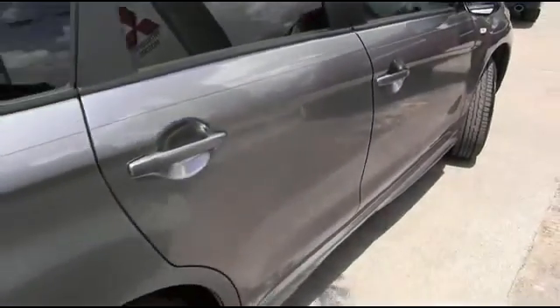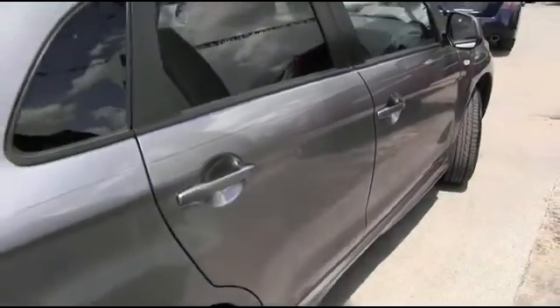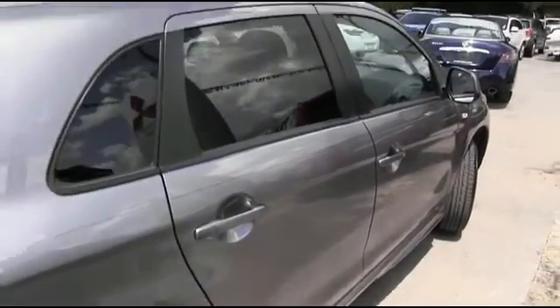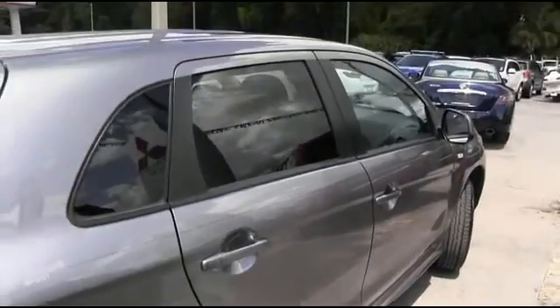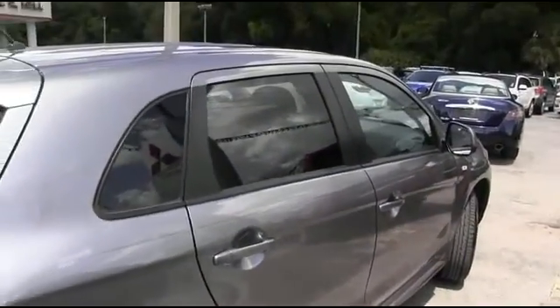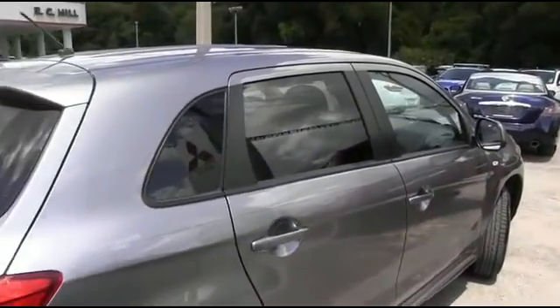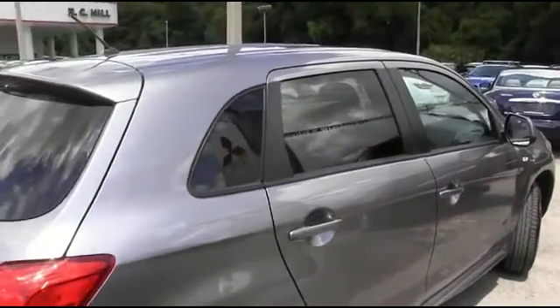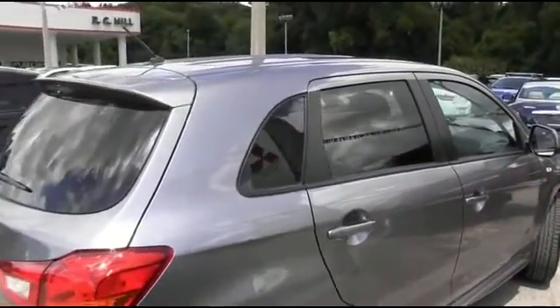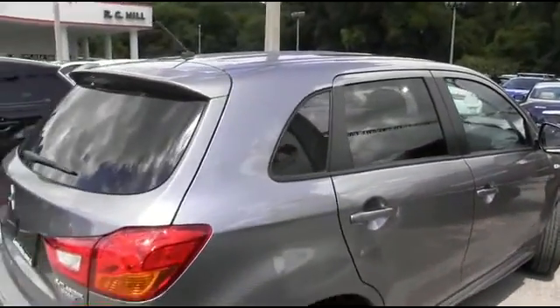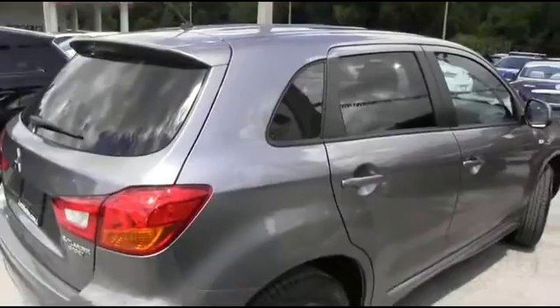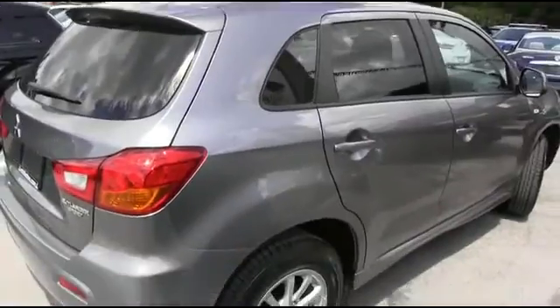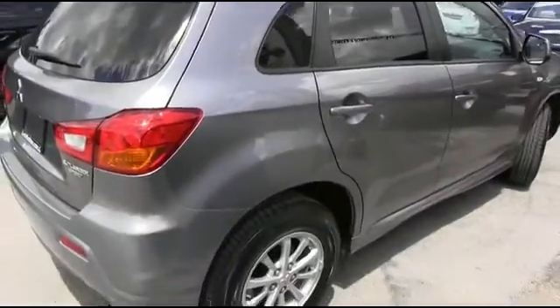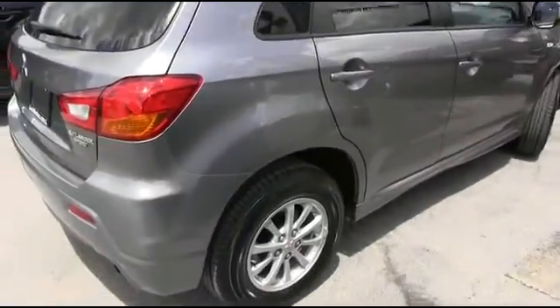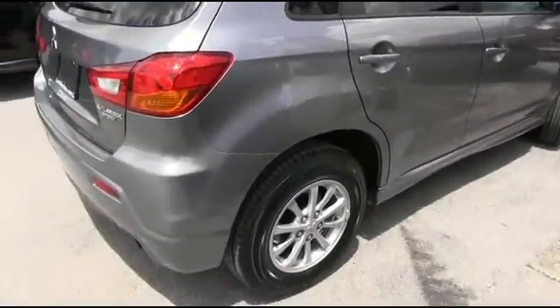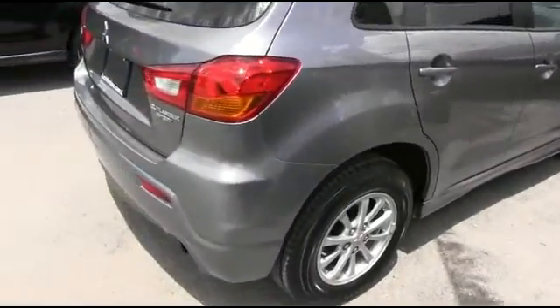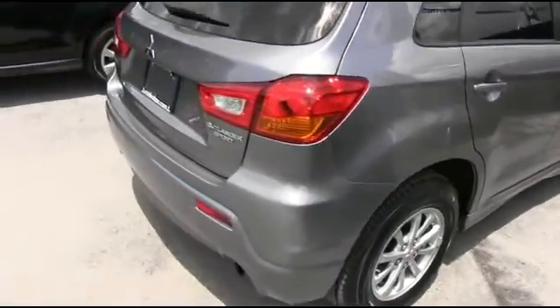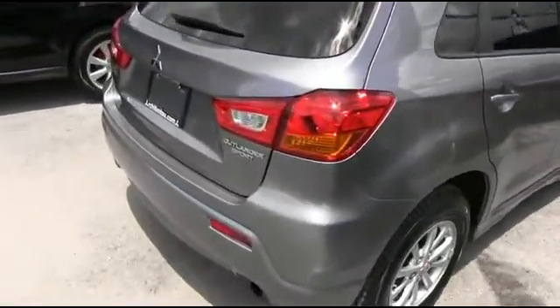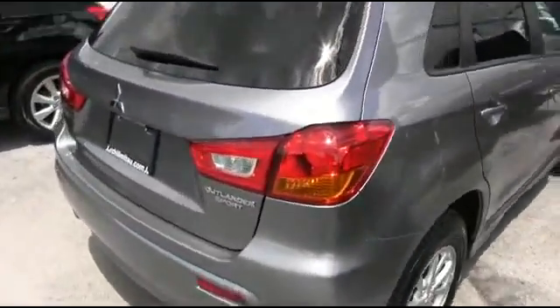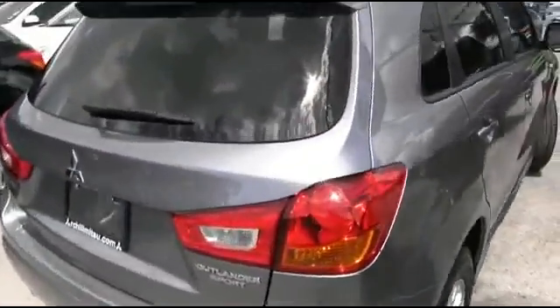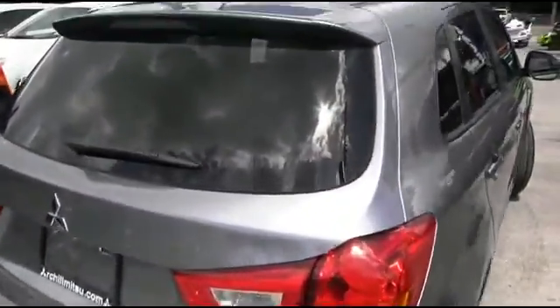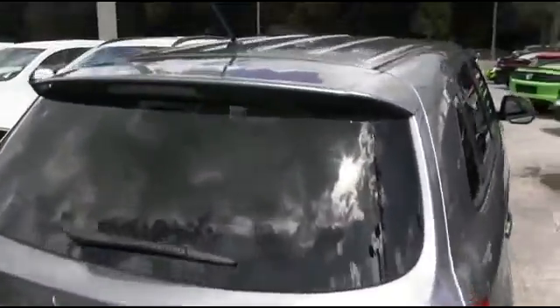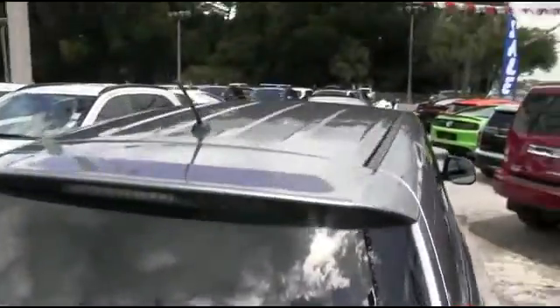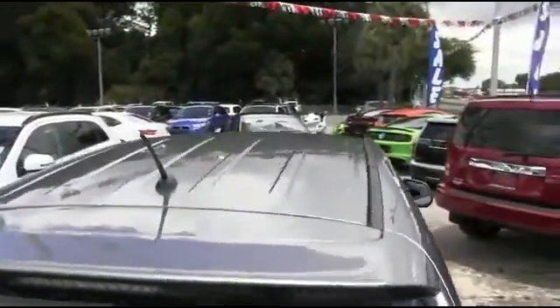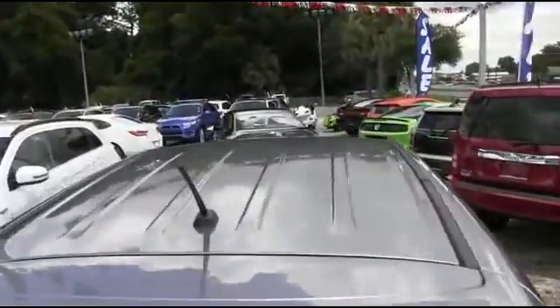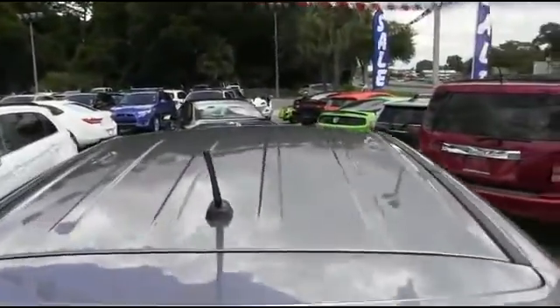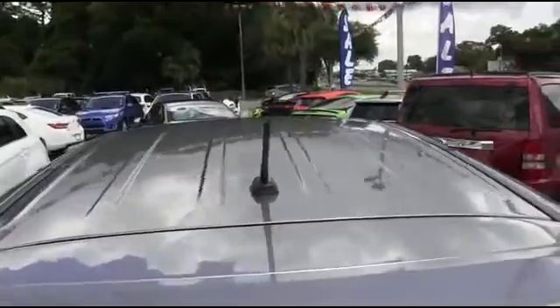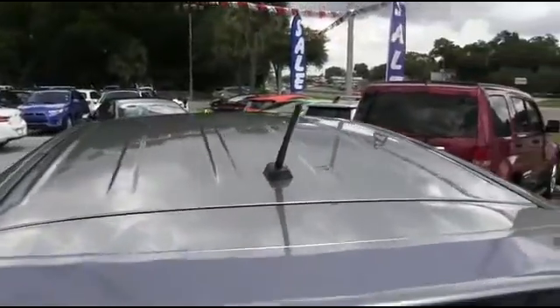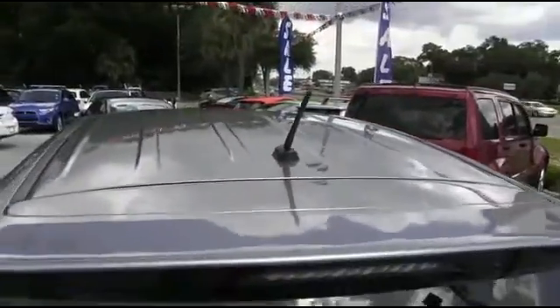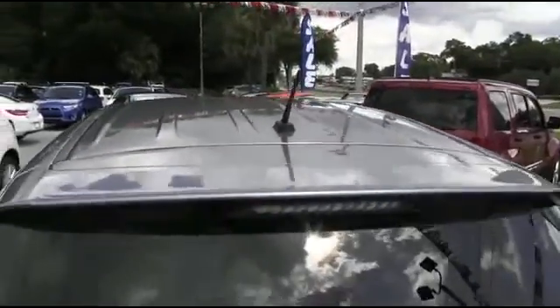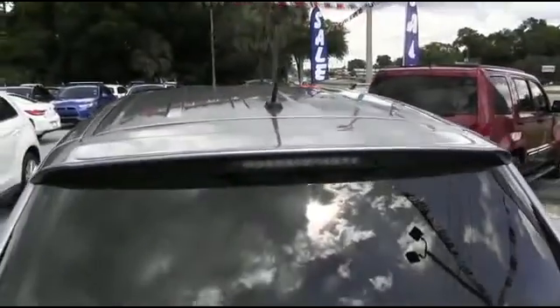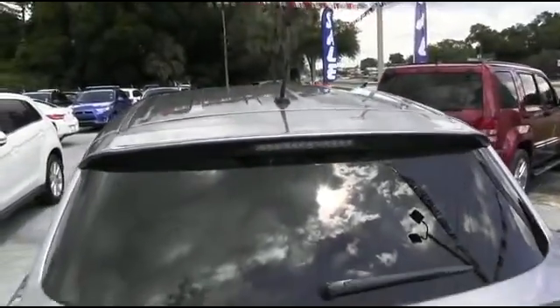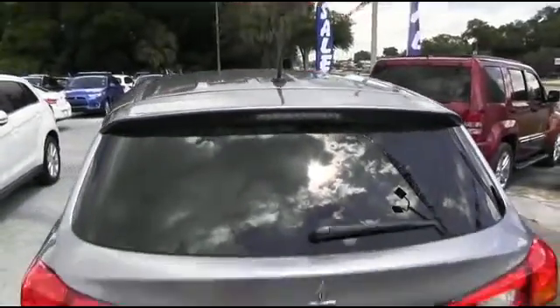CD MP3 six-speaker system, cruise, tilt, keyless entry, power windows, mirrors, door locks, traction control. 24 in the city, 31 on the highway miles per gallon — excellent fuel economy.